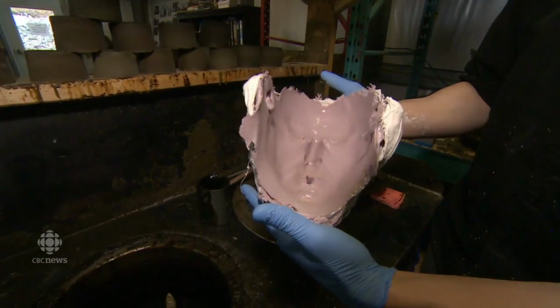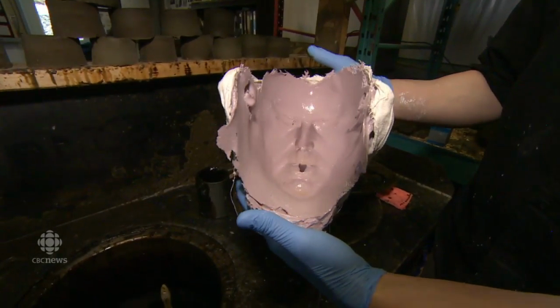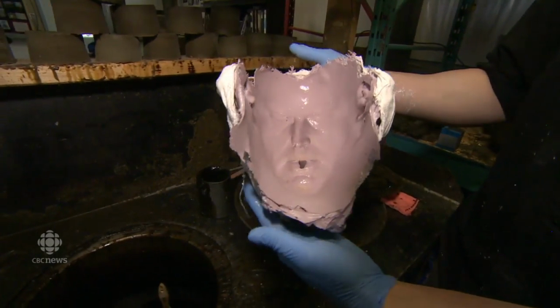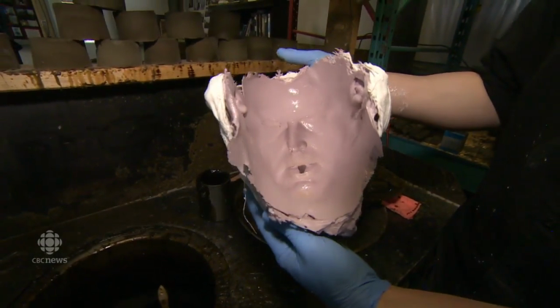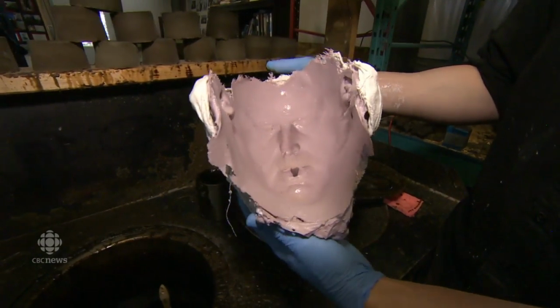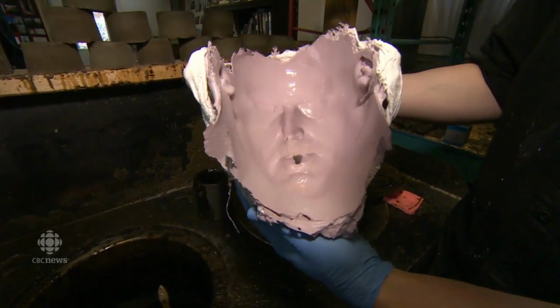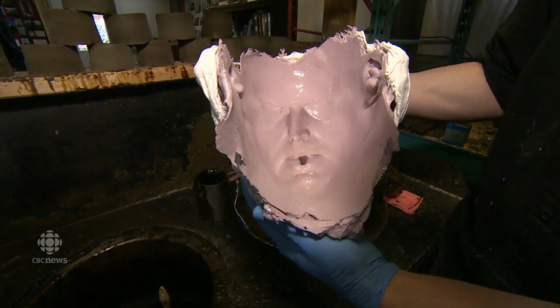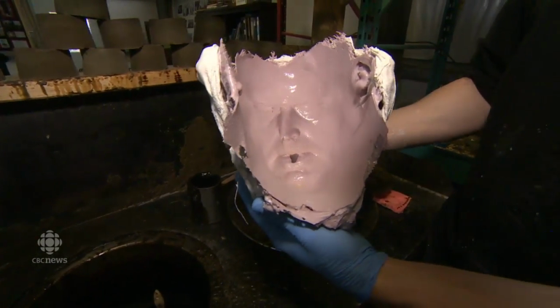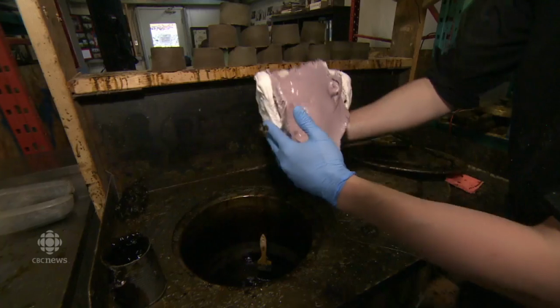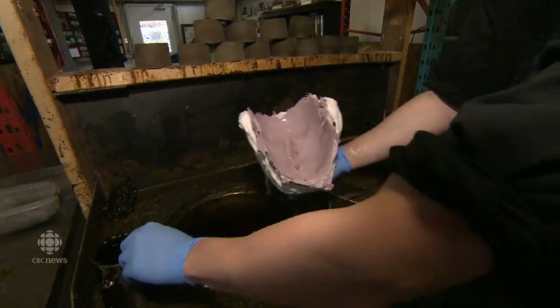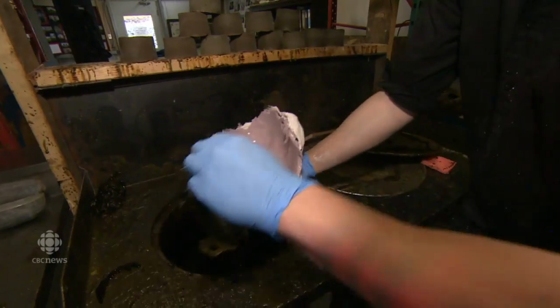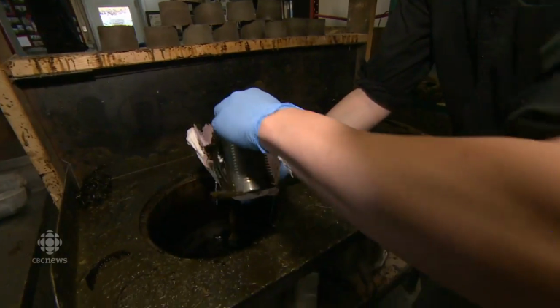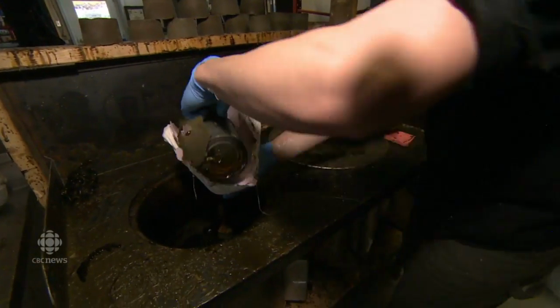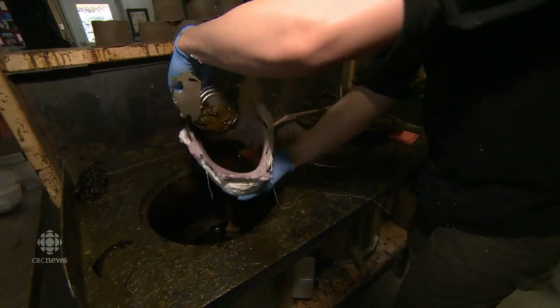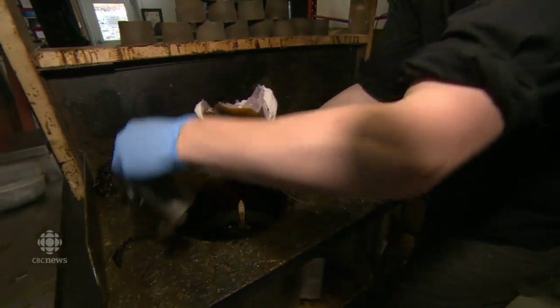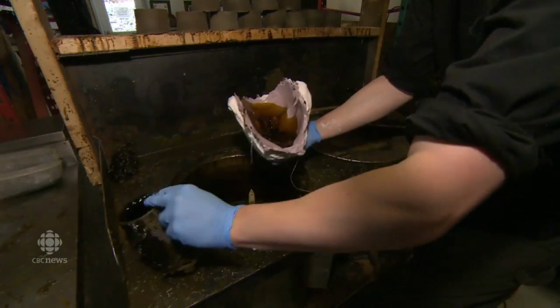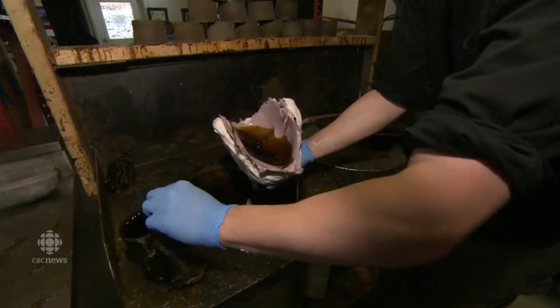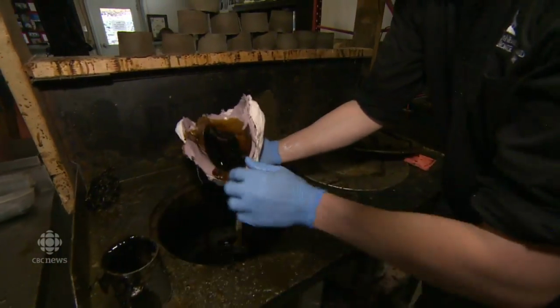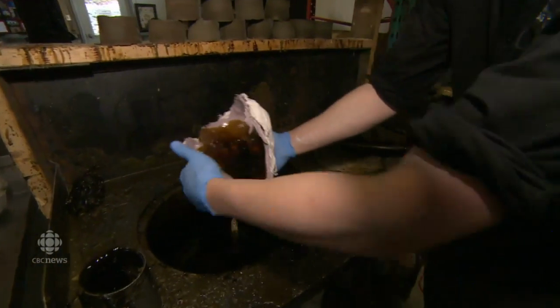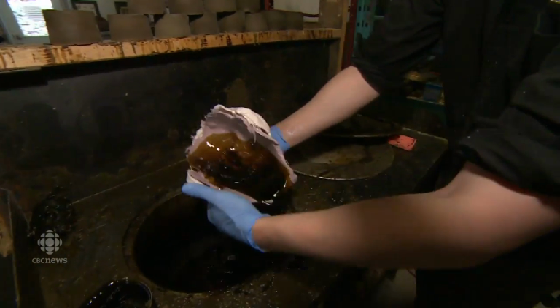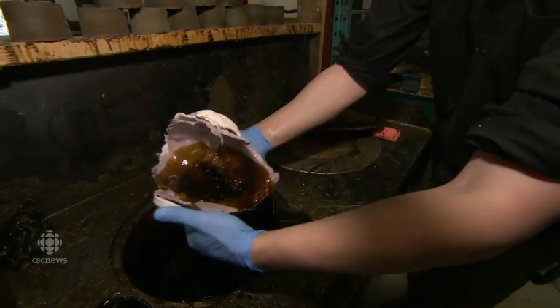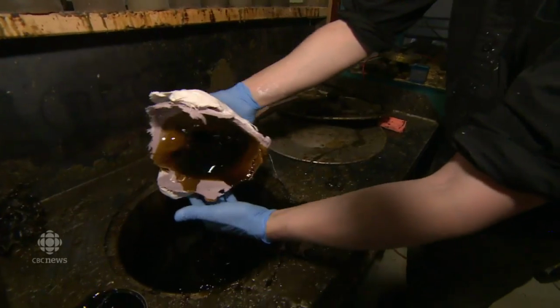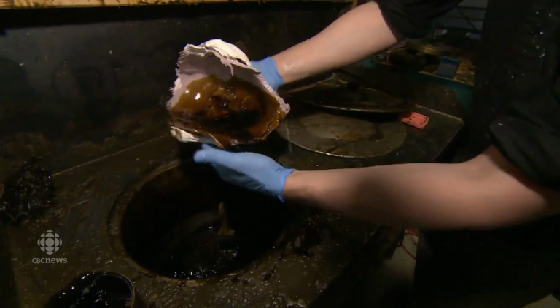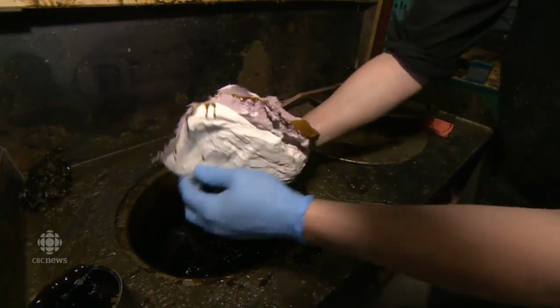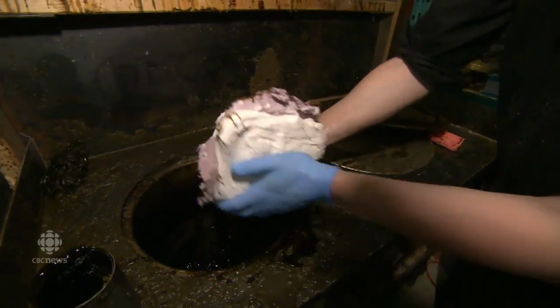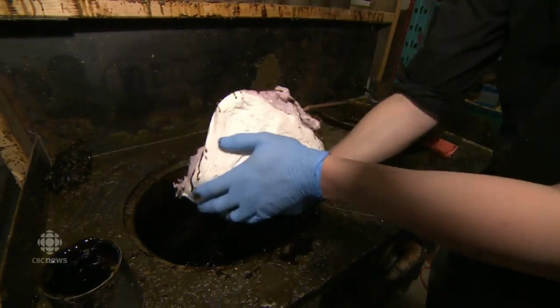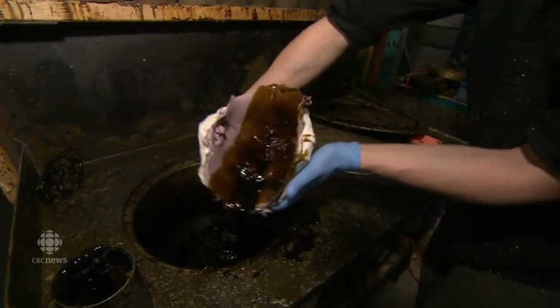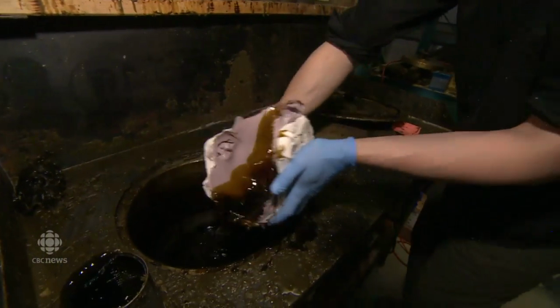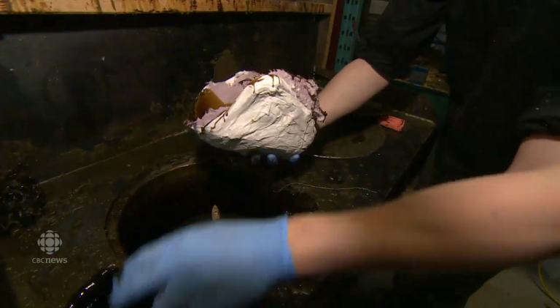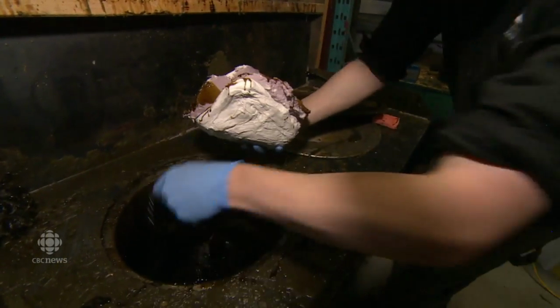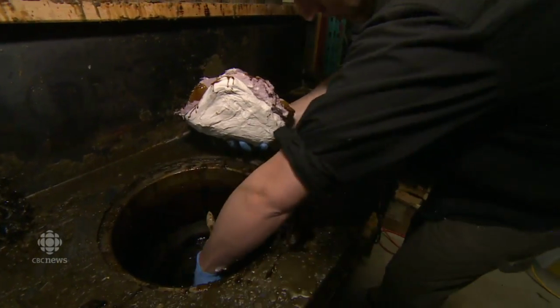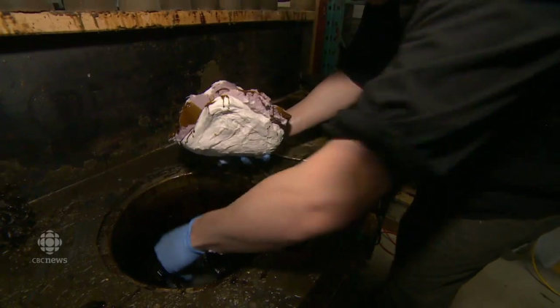What we're going to do here is just simply pour the wax right into this mold and then create a positive version. Just moving the wax around, trying to get the detail. I'm going to let this sit and cool and do another layer.